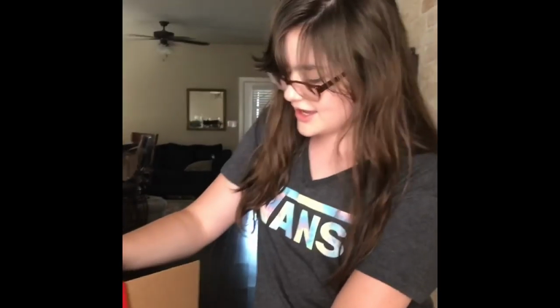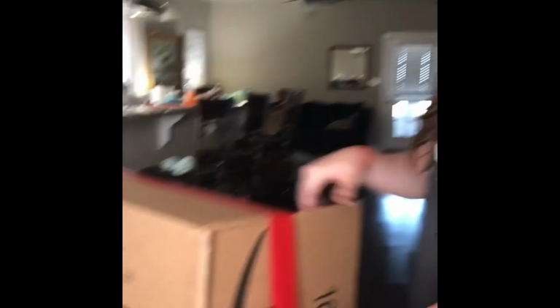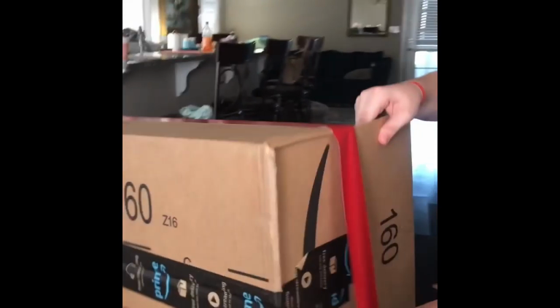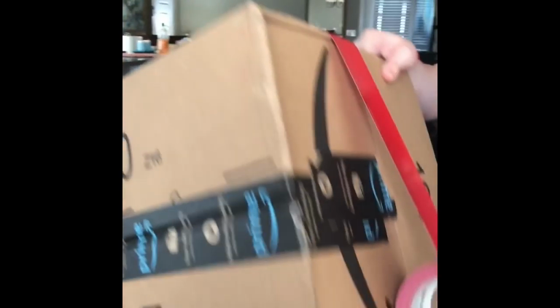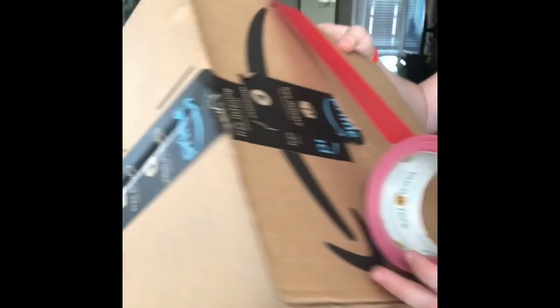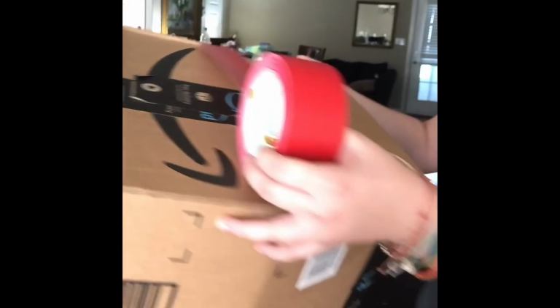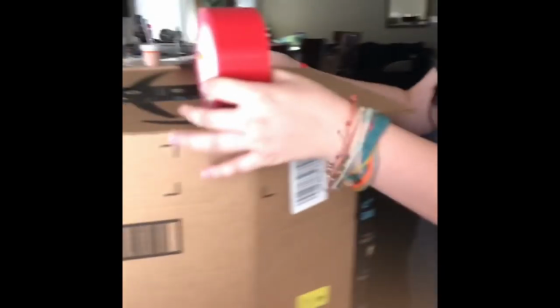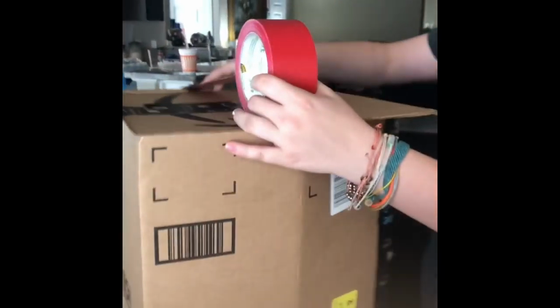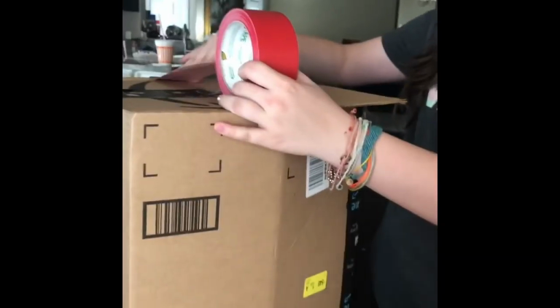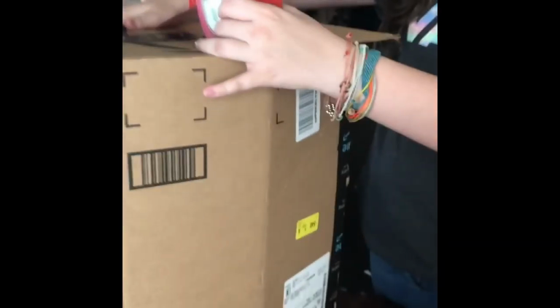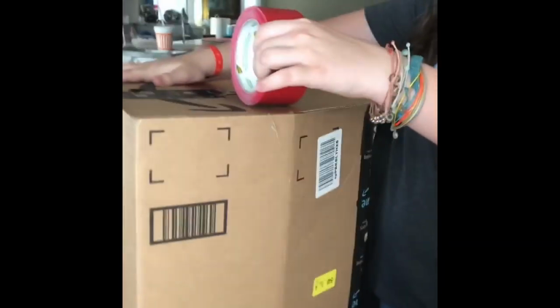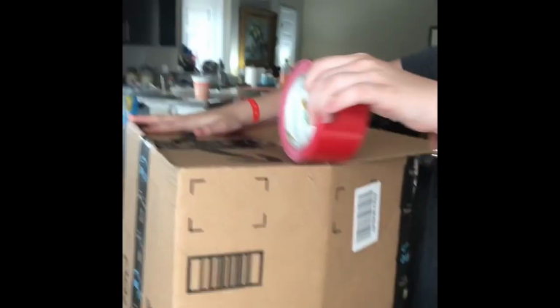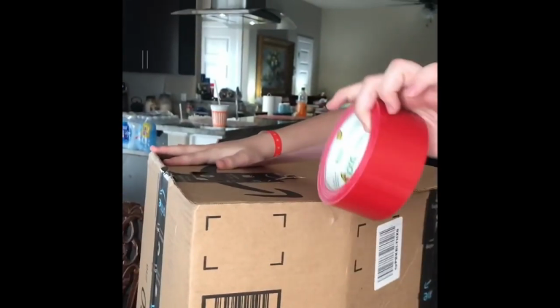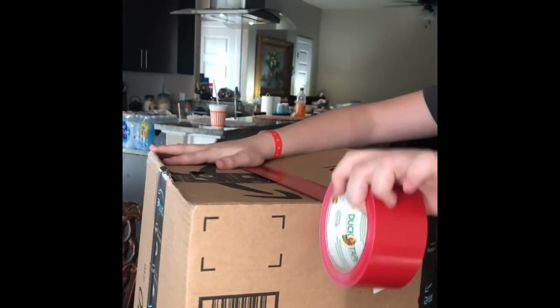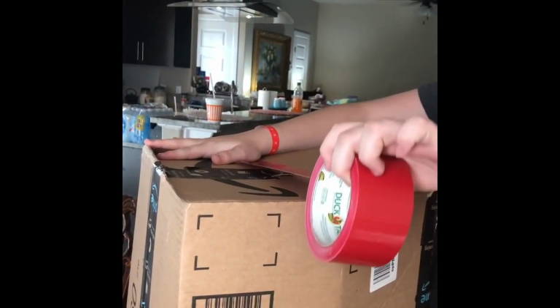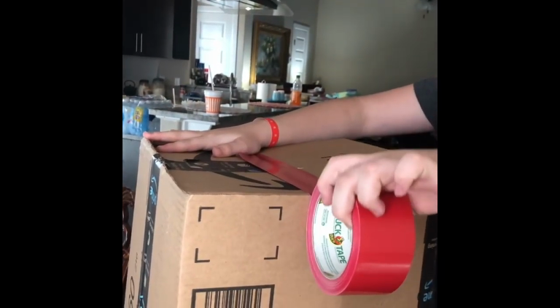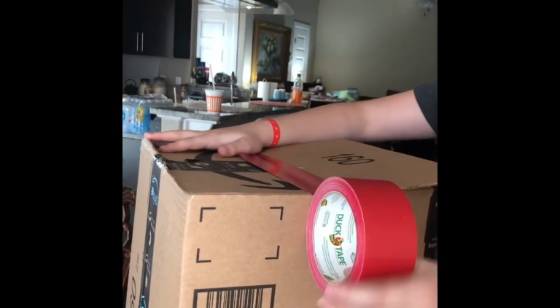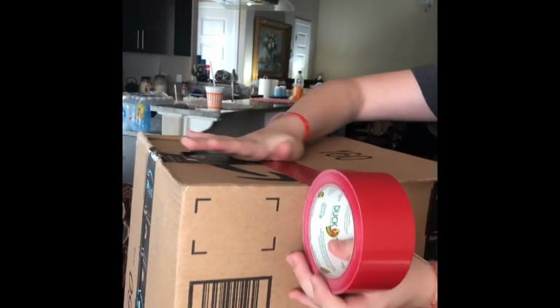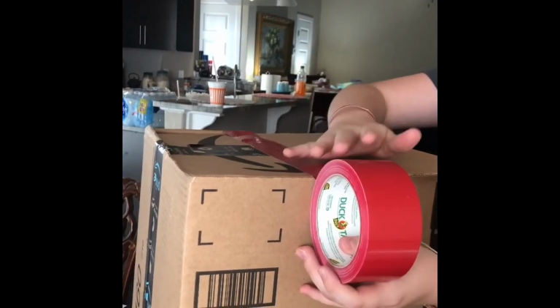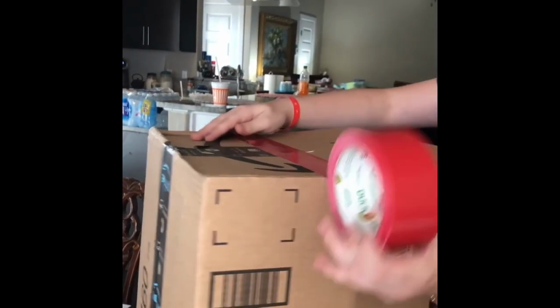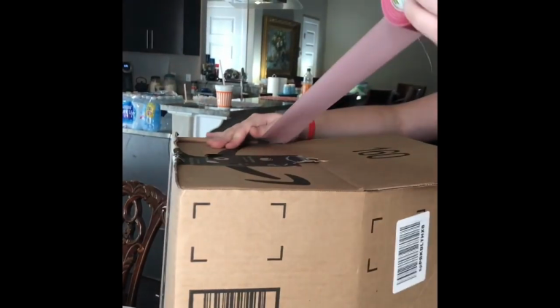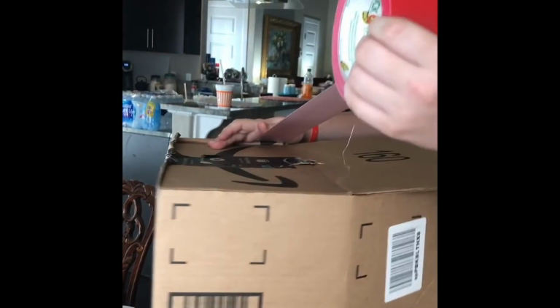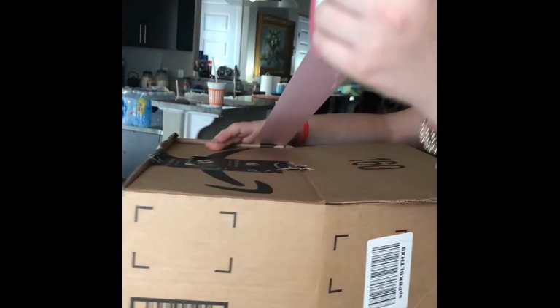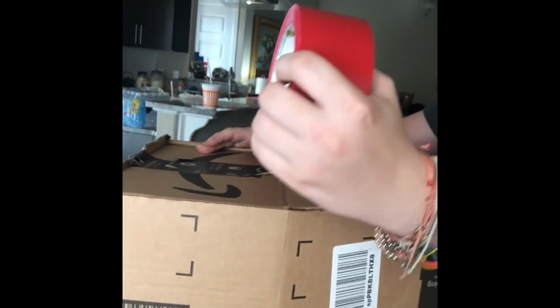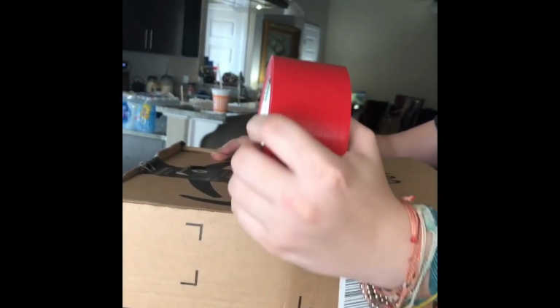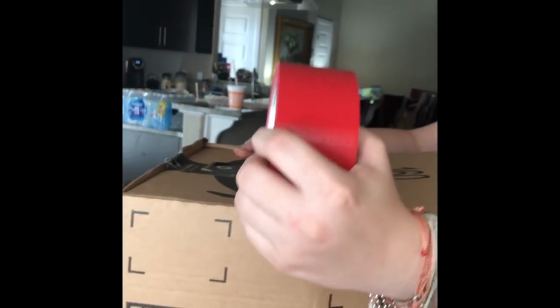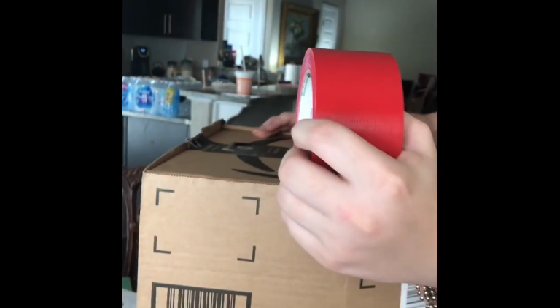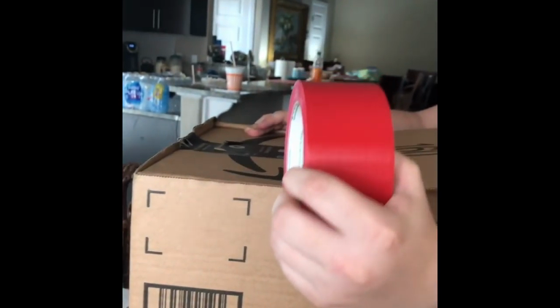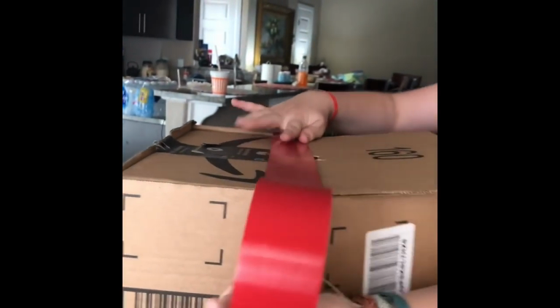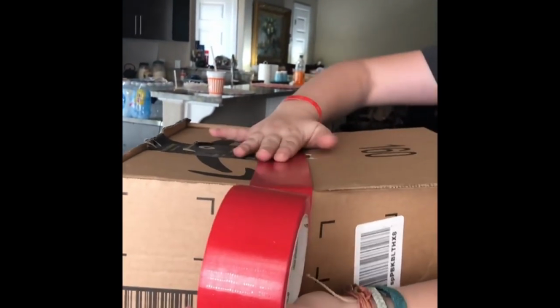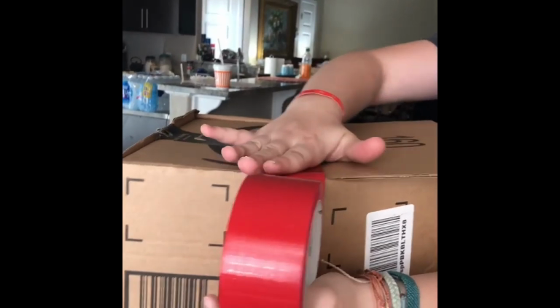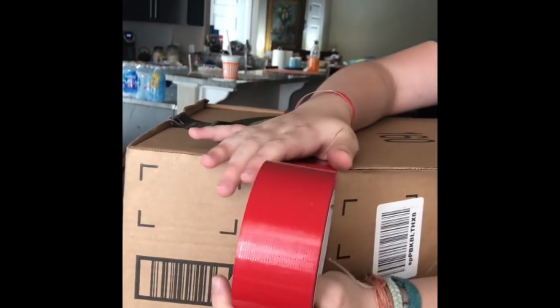Hey guys! So we are making a projector. First we are going to decorate it with tape. I mean you could do this after too, but Jackie wants to do it first, despite Mia's want. Jackie wants to do it first.